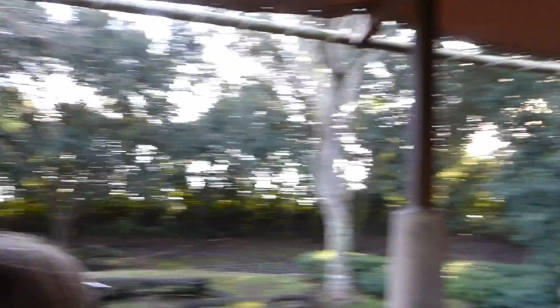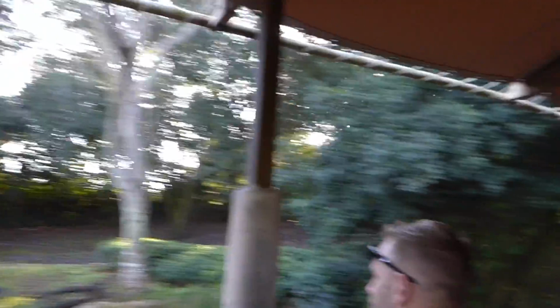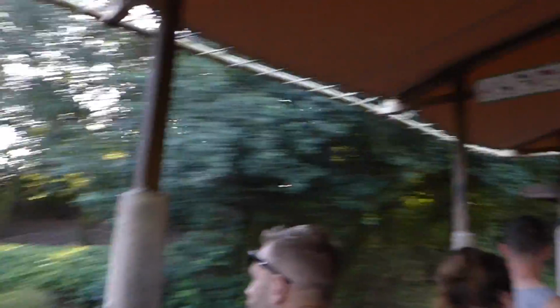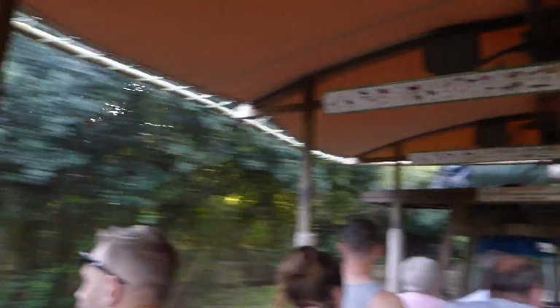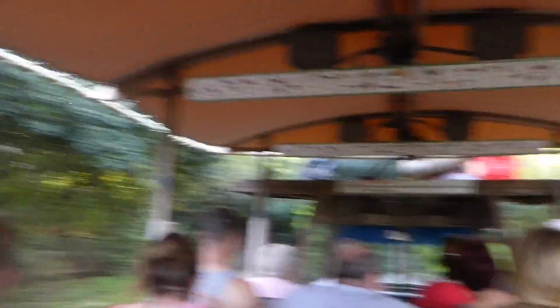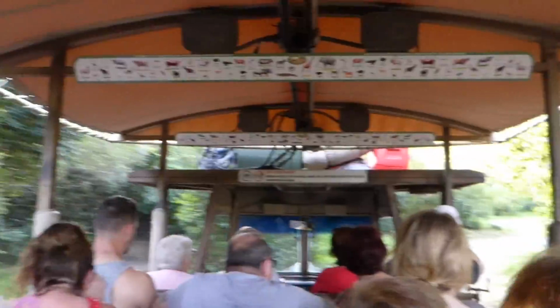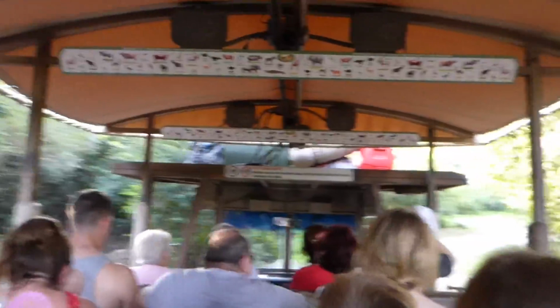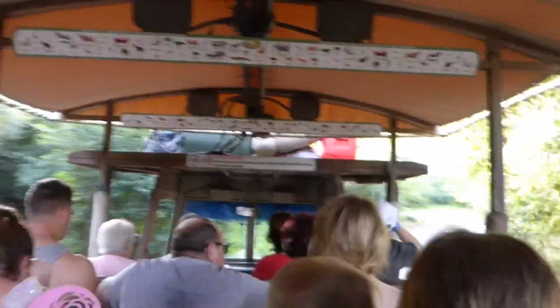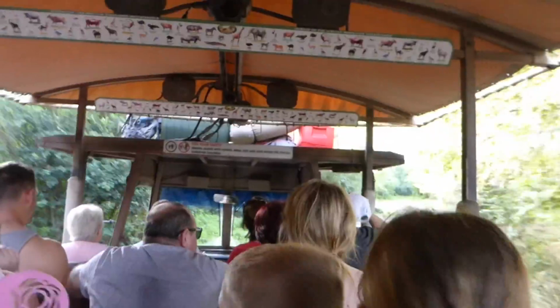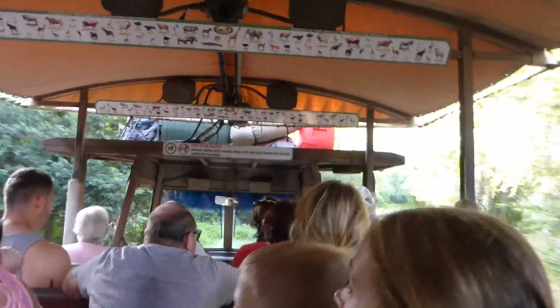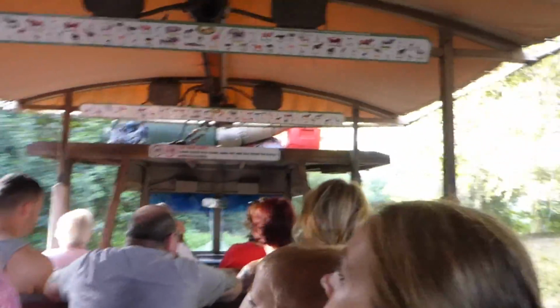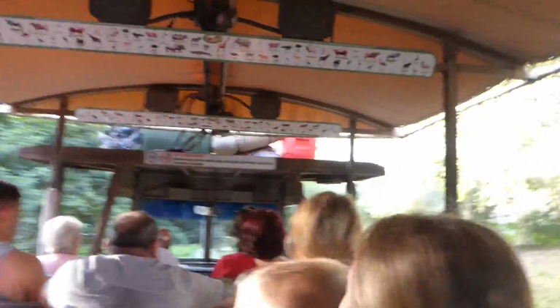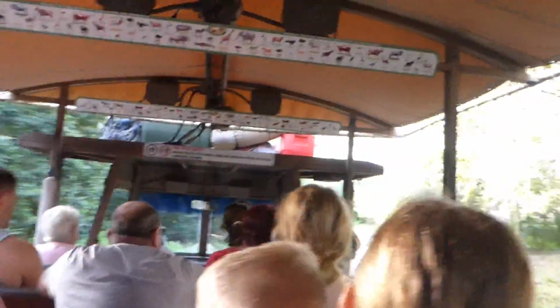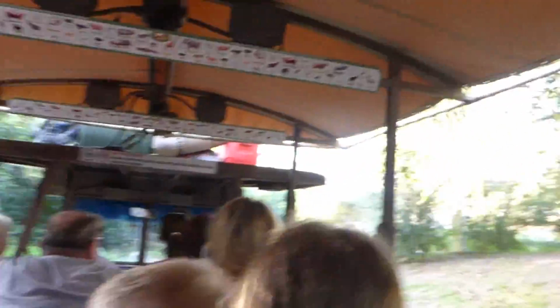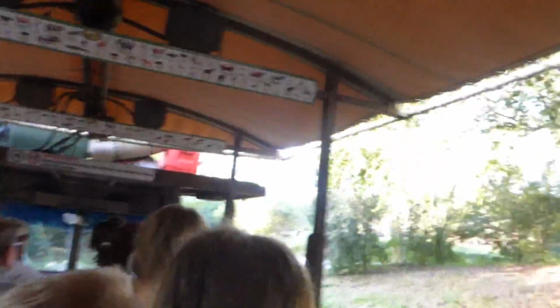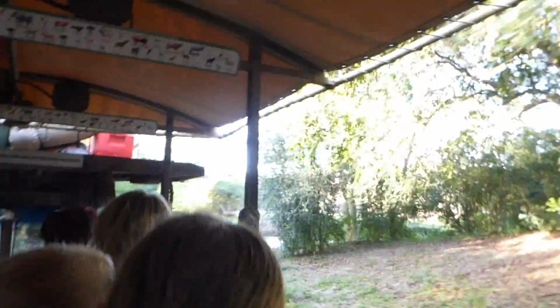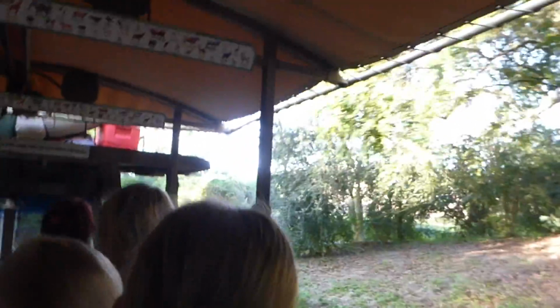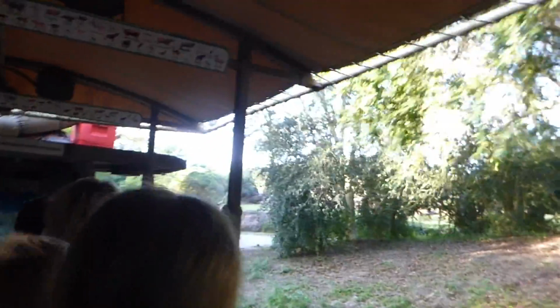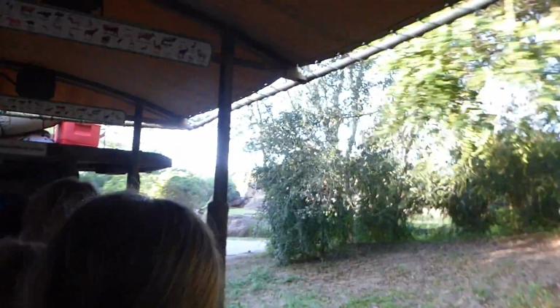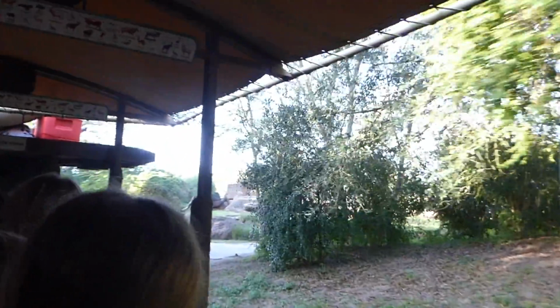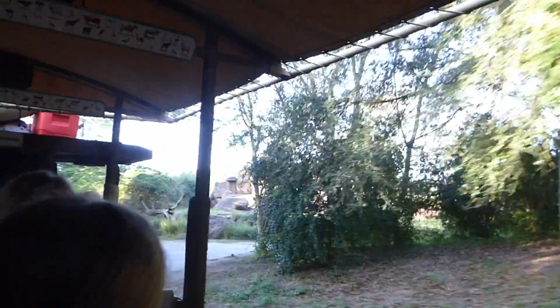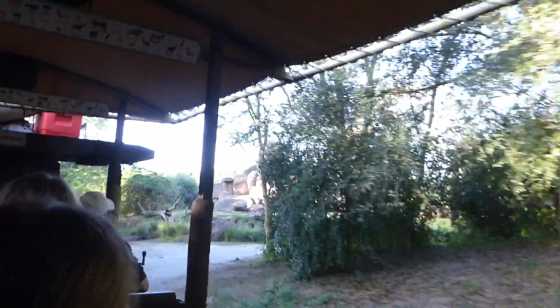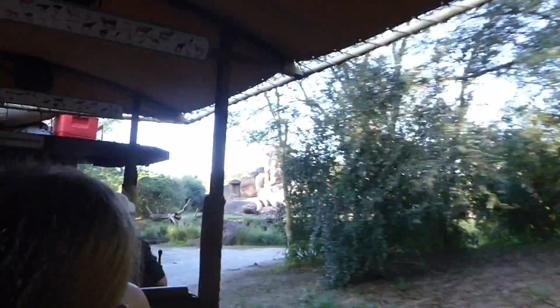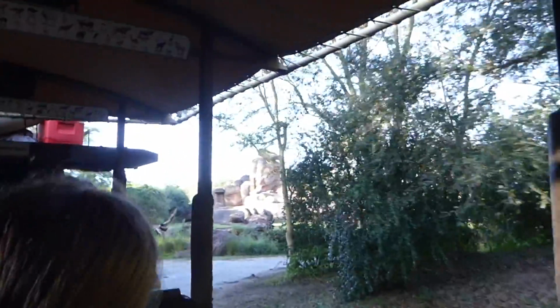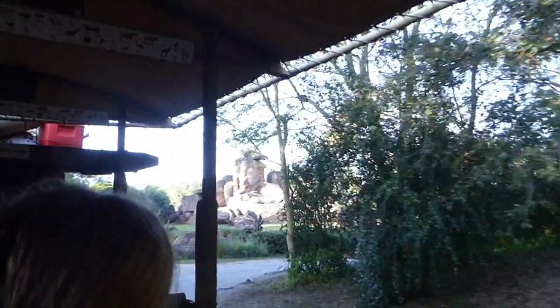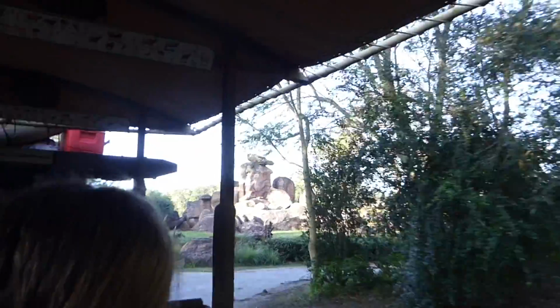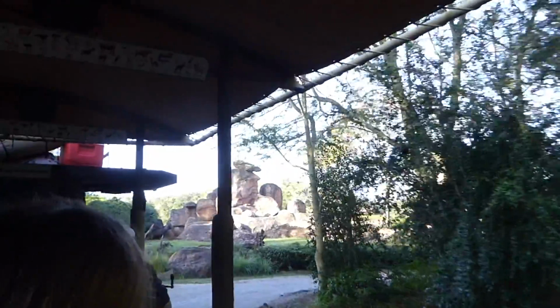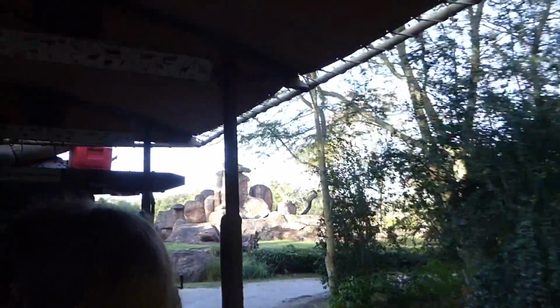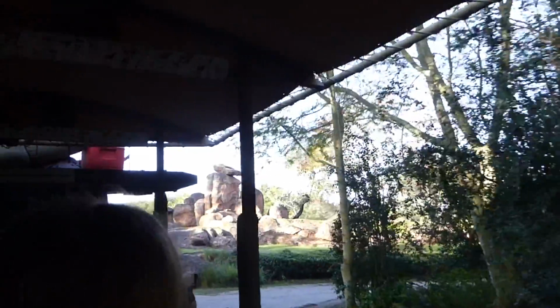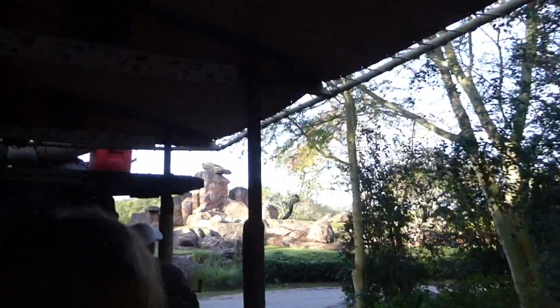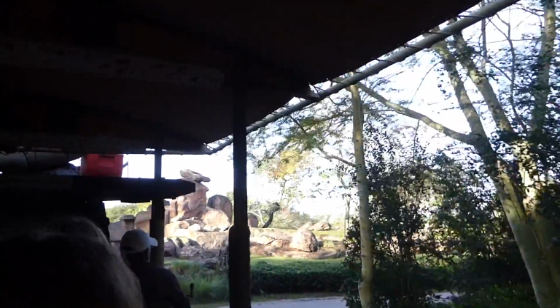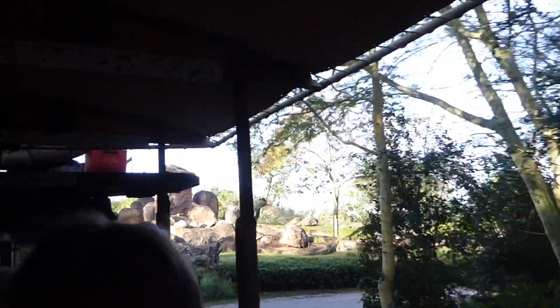Just up ahead is a rock formation called the Kopje. It's a good vantage point for large cats, like the lion. There, kitty kitty kitty. Oh, and there he is.